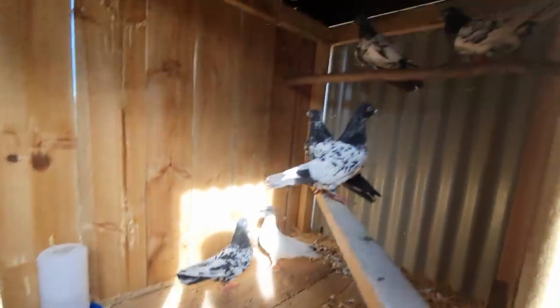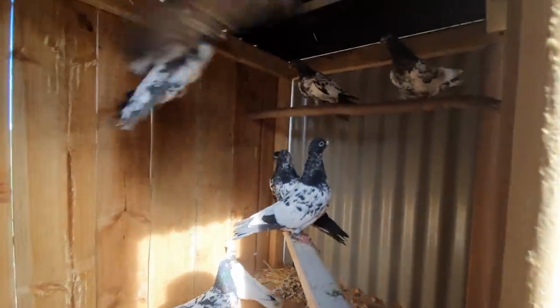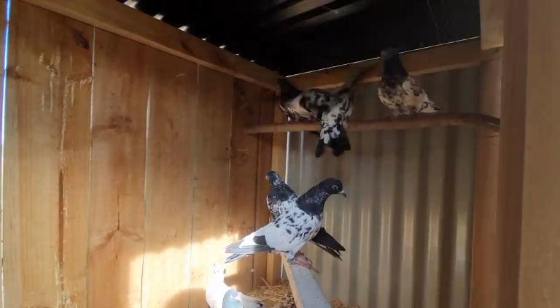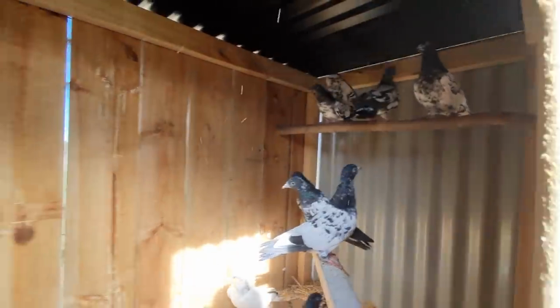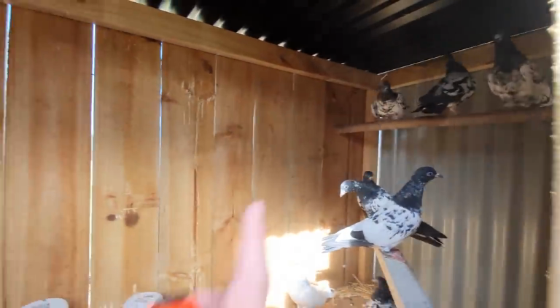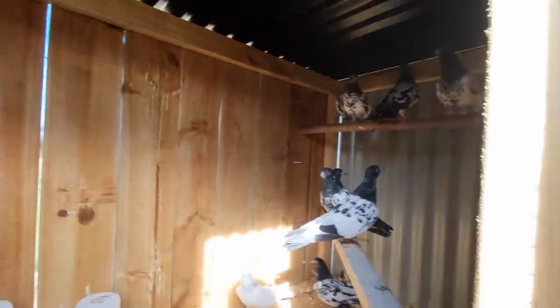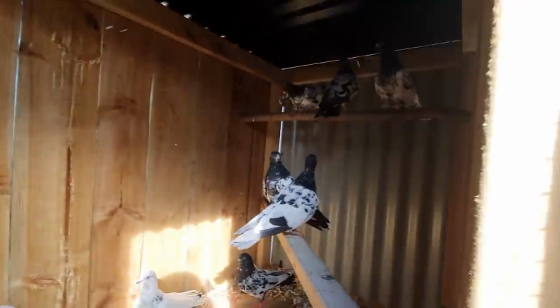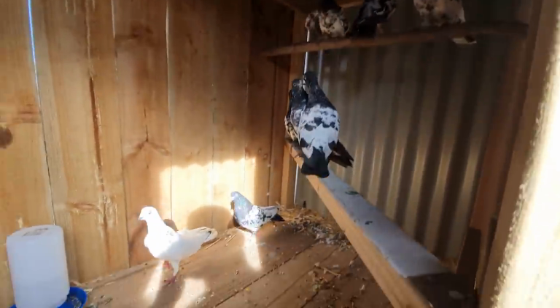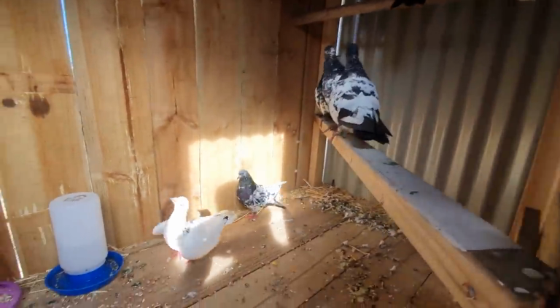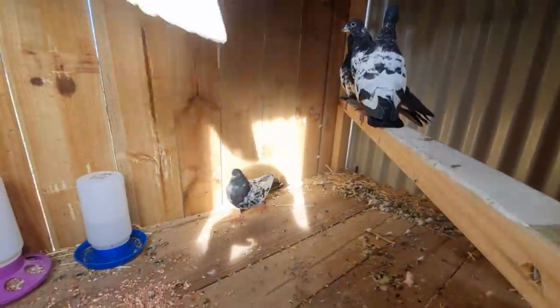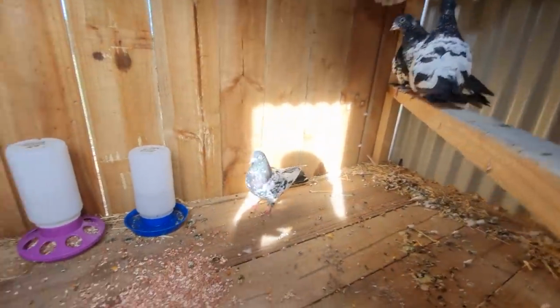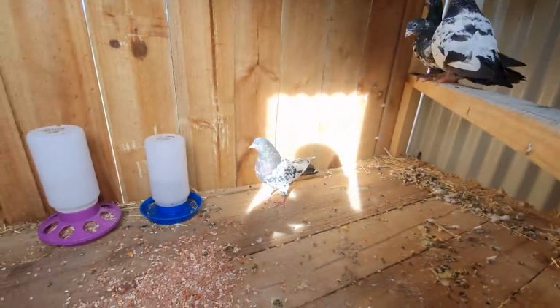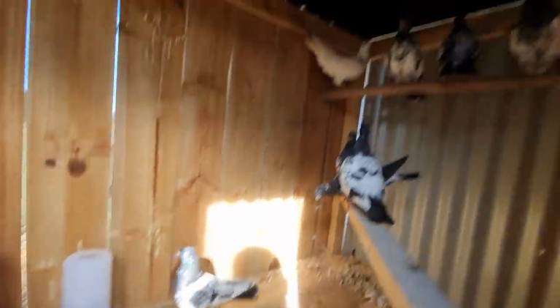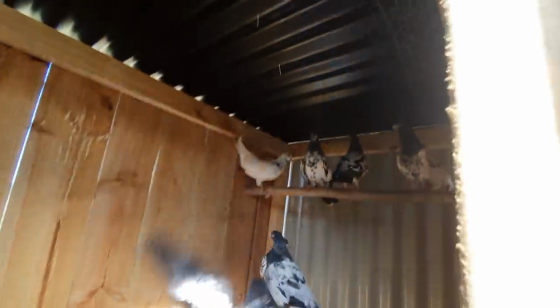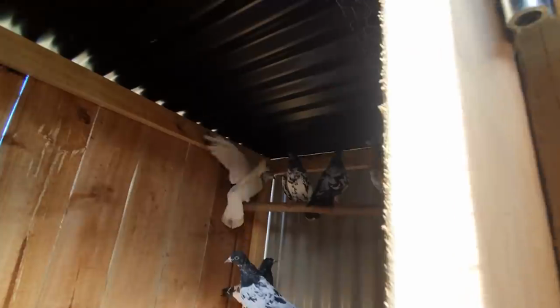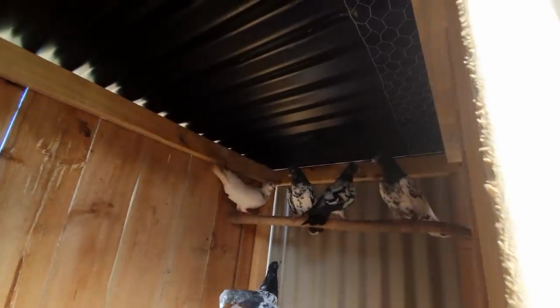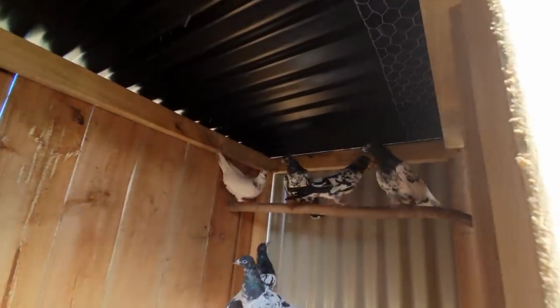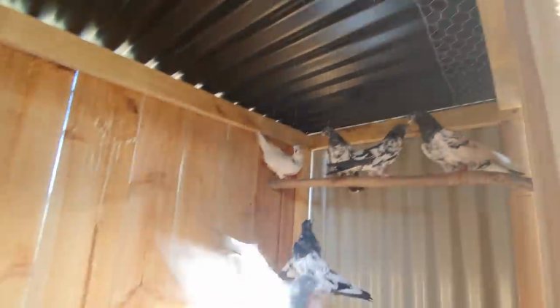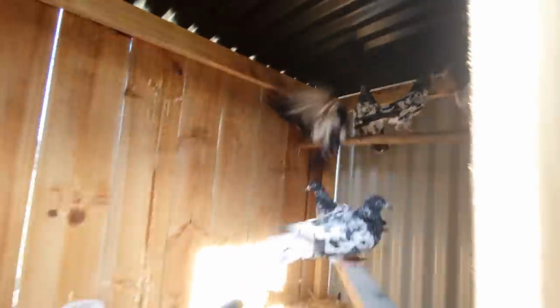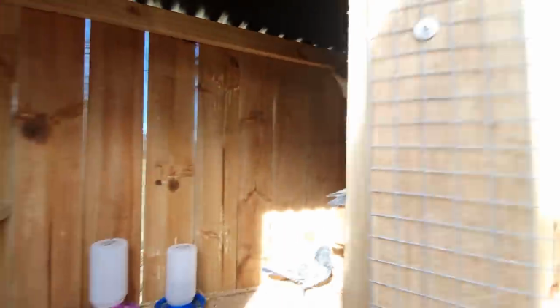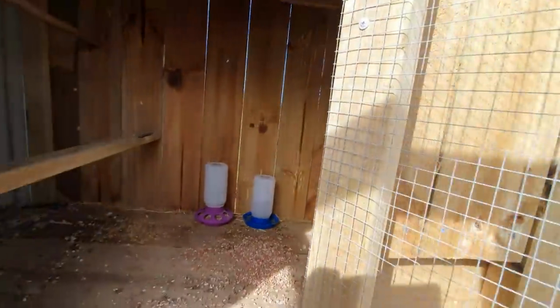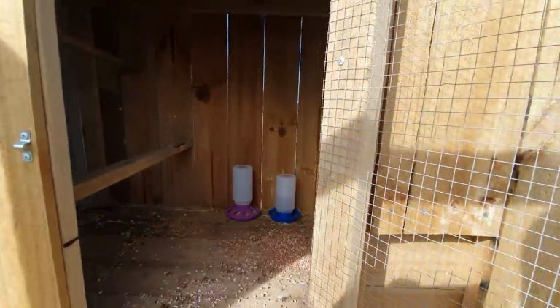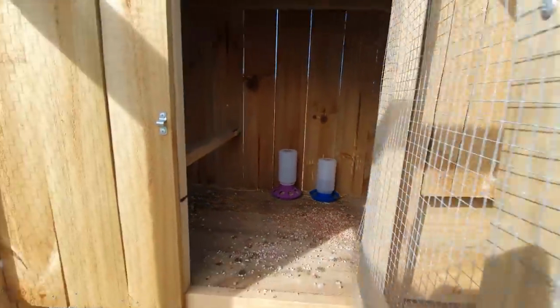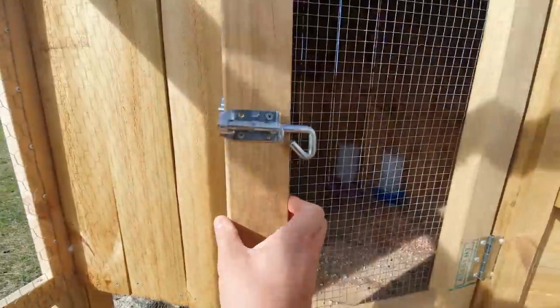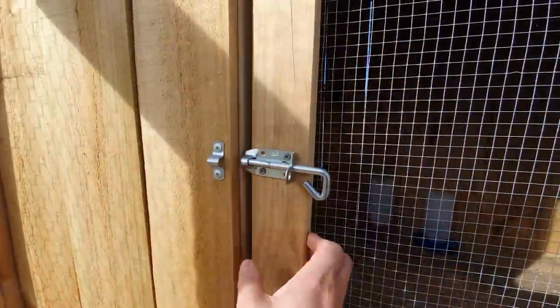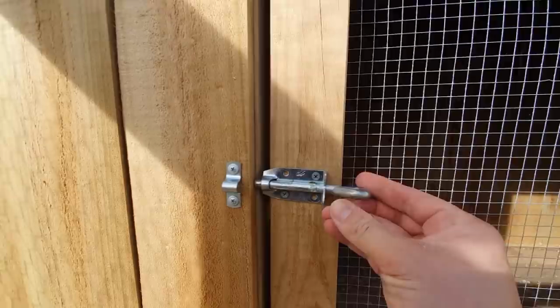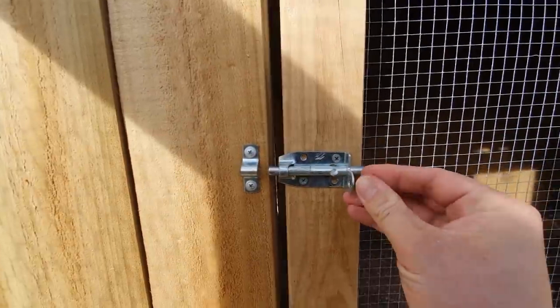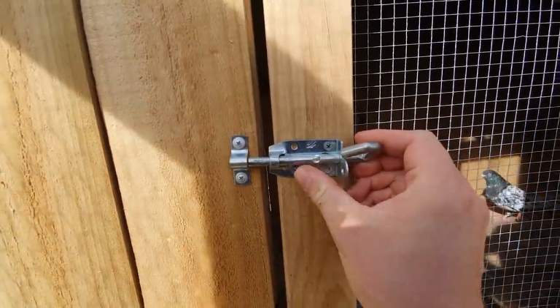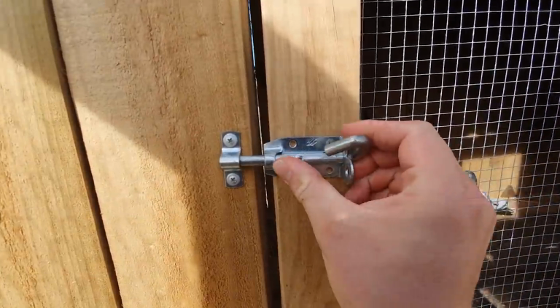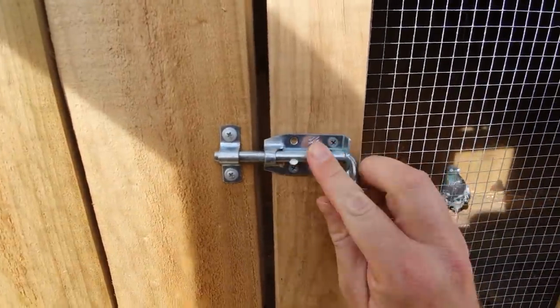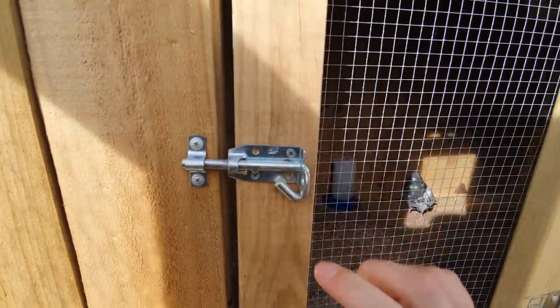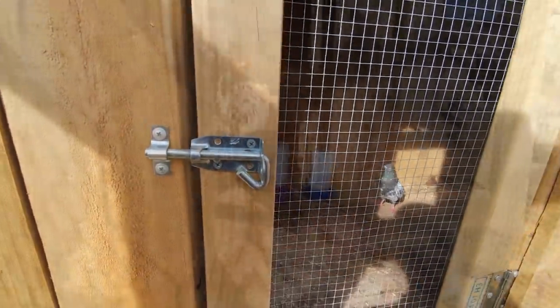I'll put the perches around the outsides so you've got a bit more room. Now it's time to get these crazy chickens back in. See you guys at home.